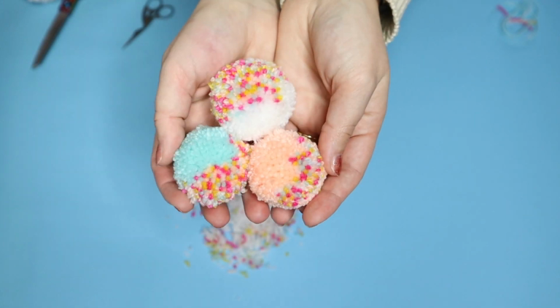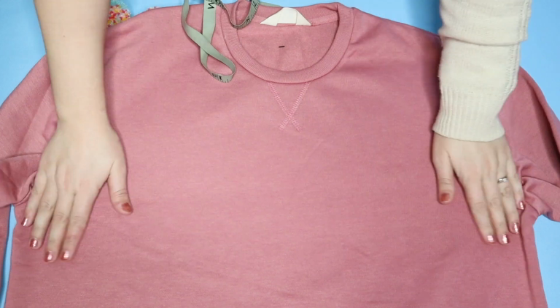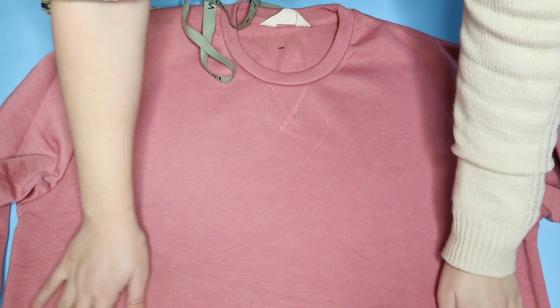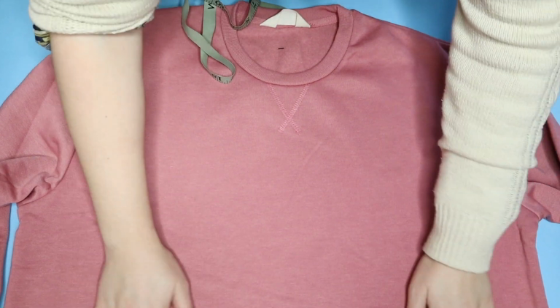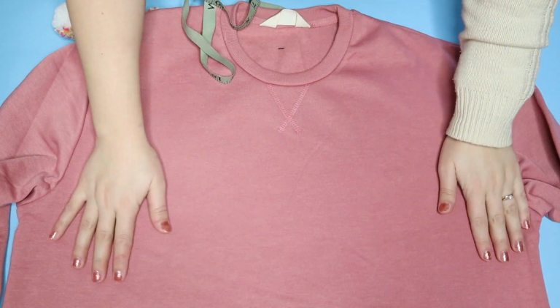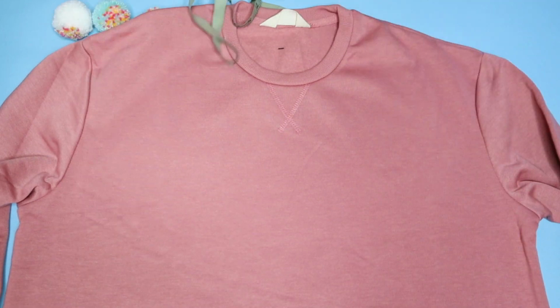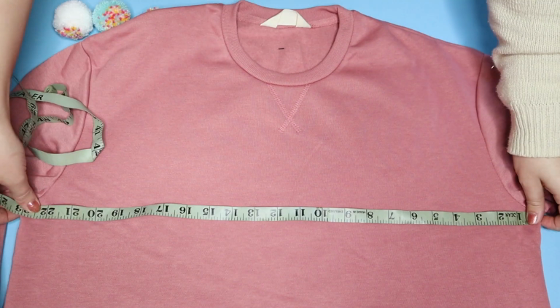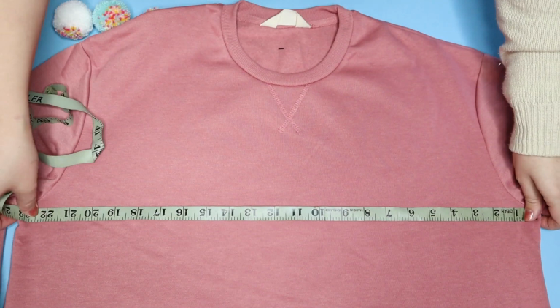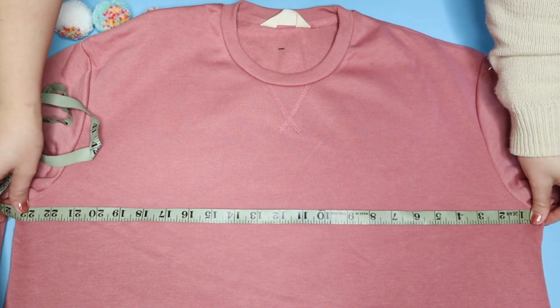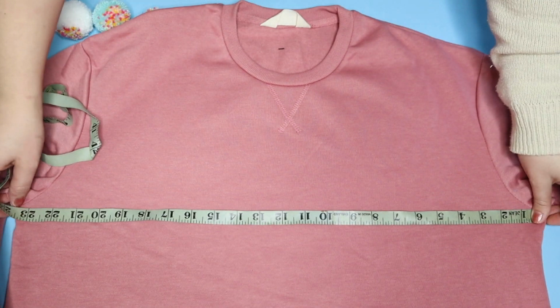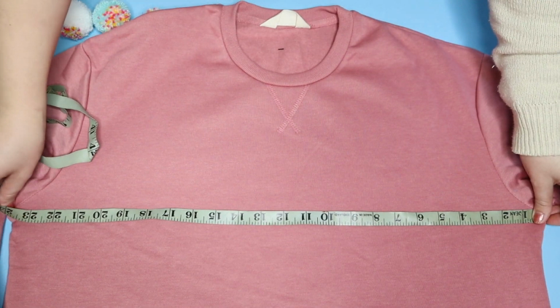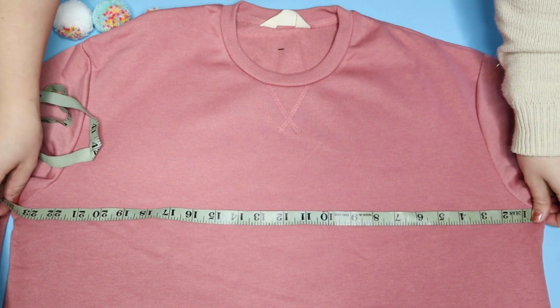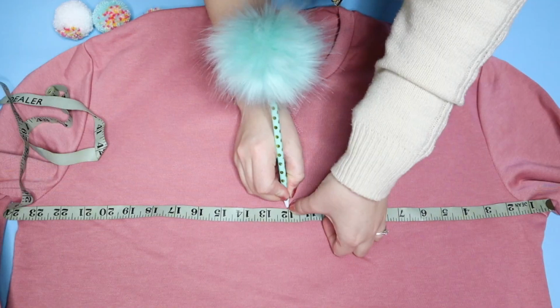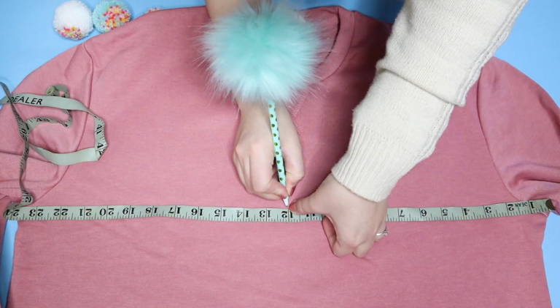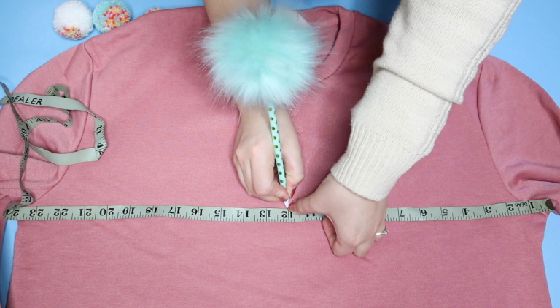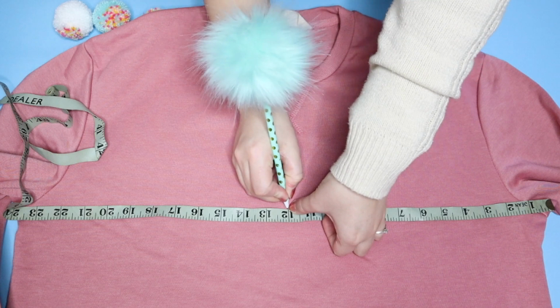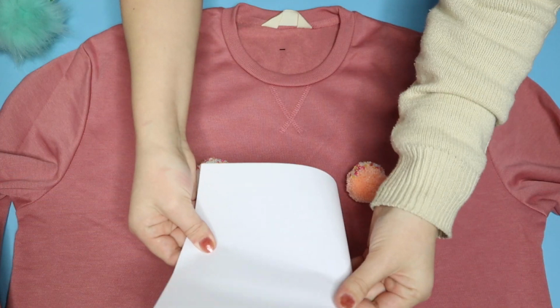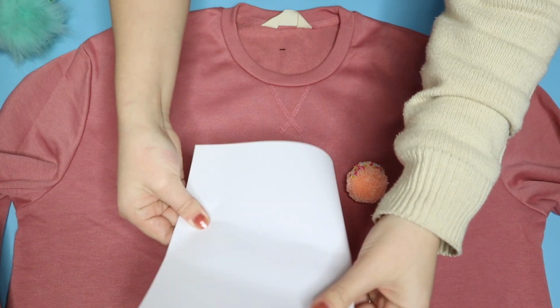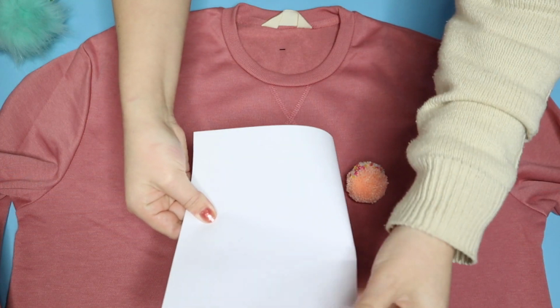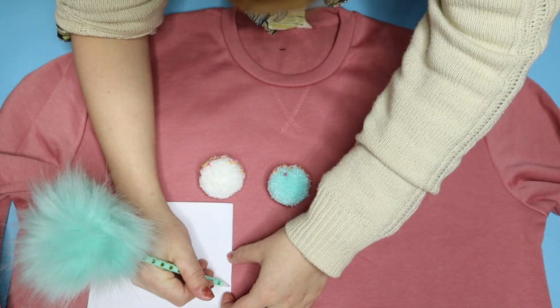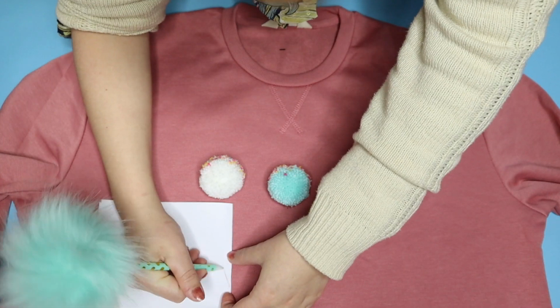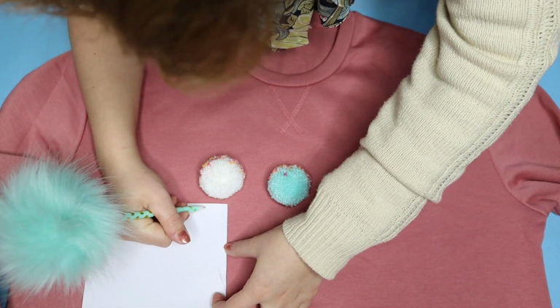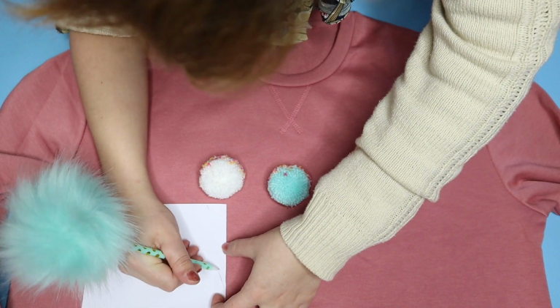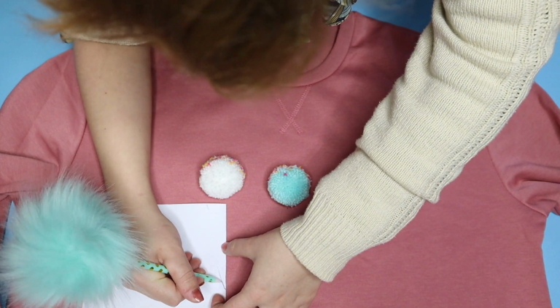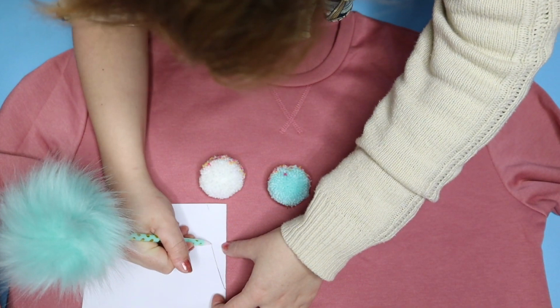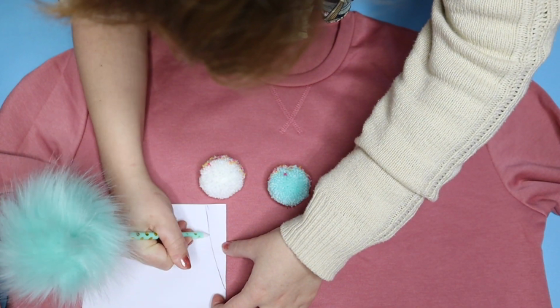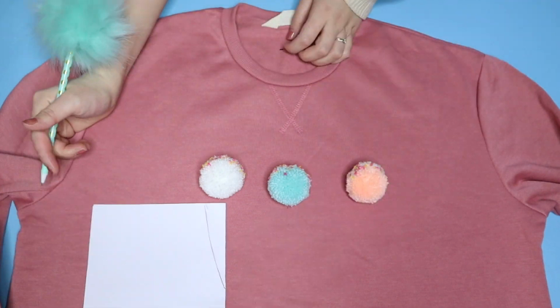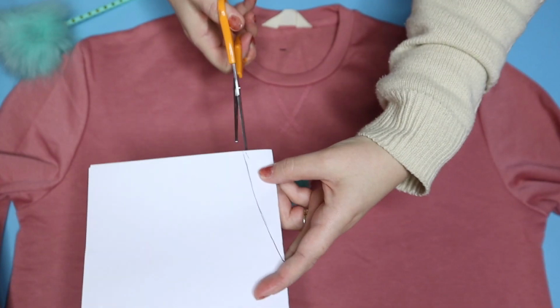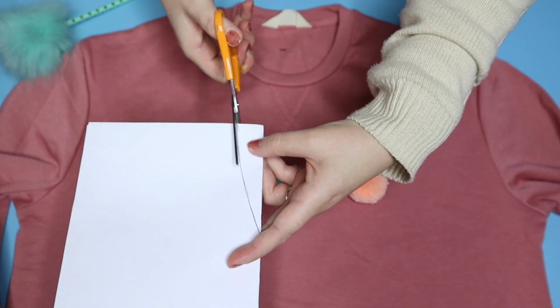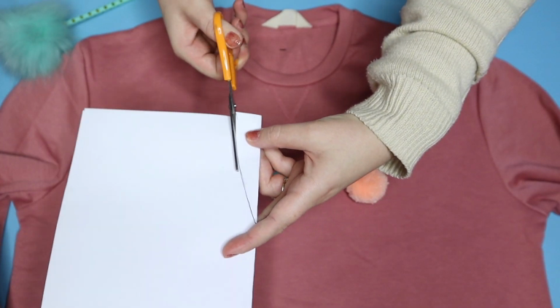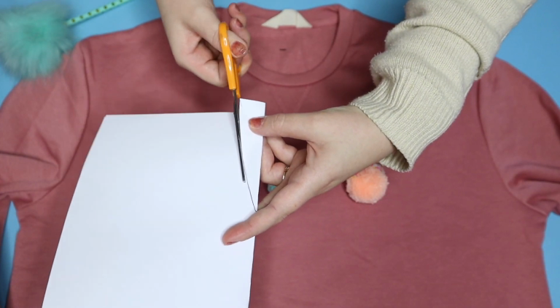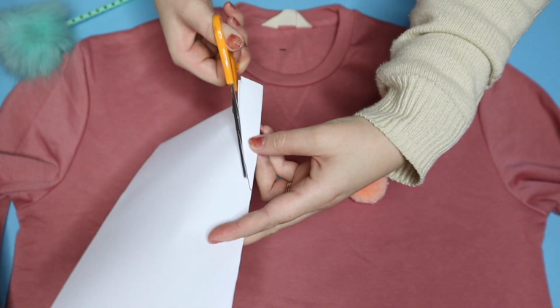Moving on to your sweater, make sure it is nice and flat, measure to find the centre point, and just mark that with a pen. Then fold a piece of paper in half, place it up to a pom pom, and about half the width of the pom pom make a little cone shape and cut that out.